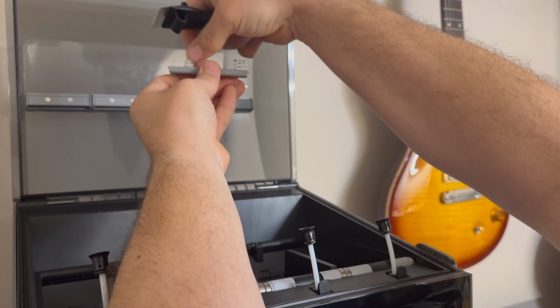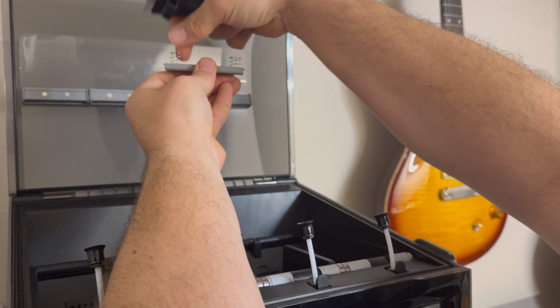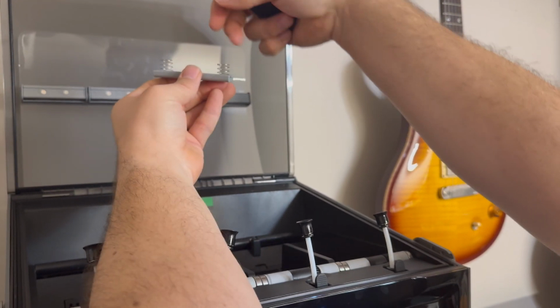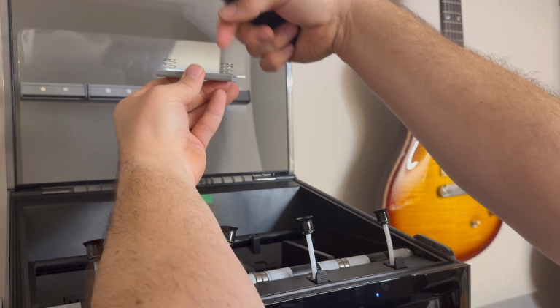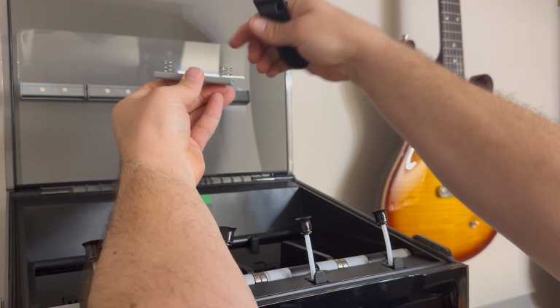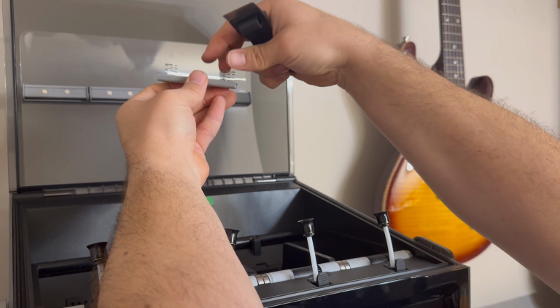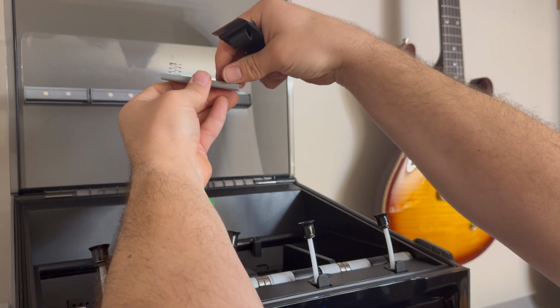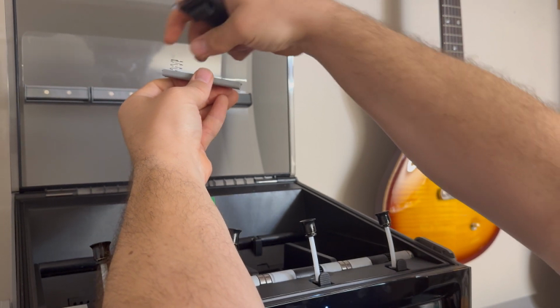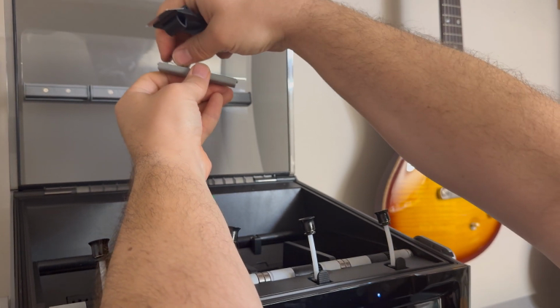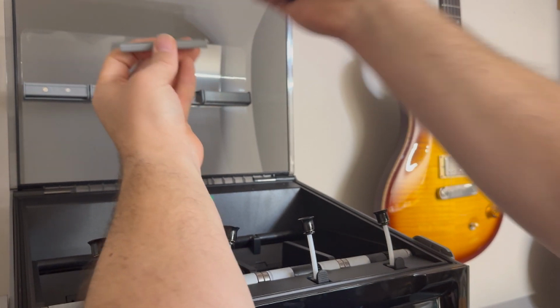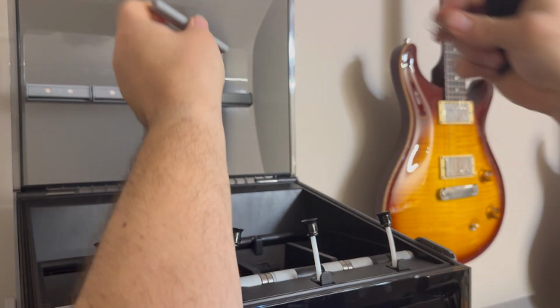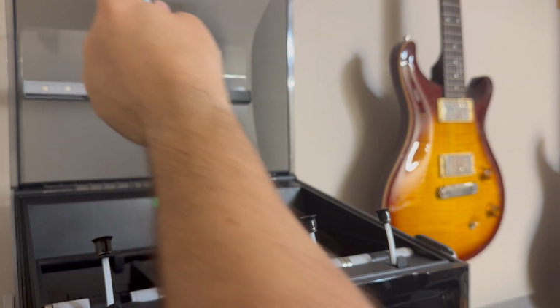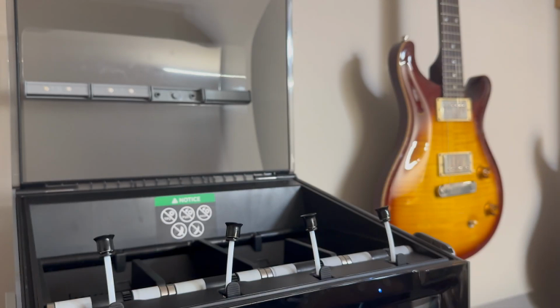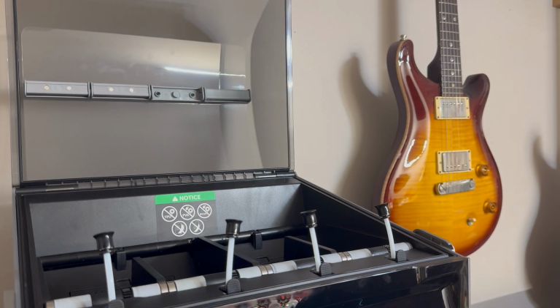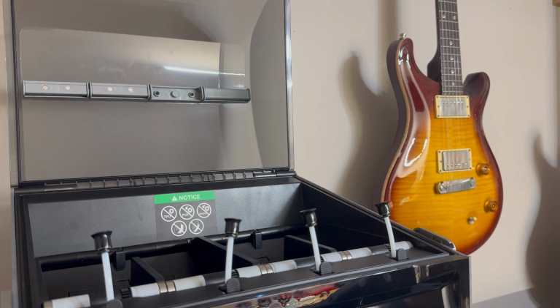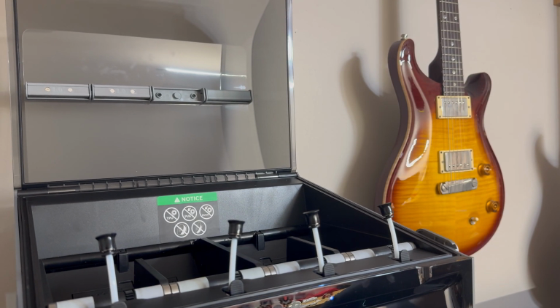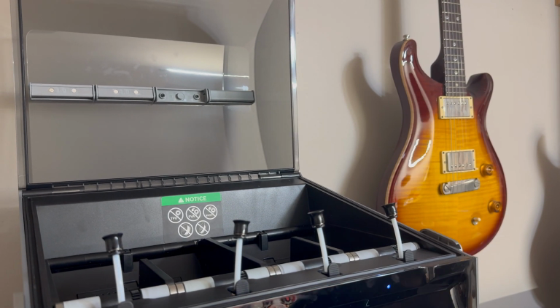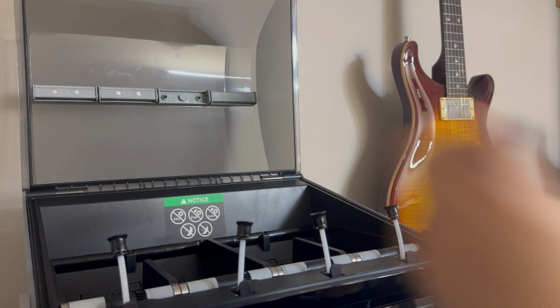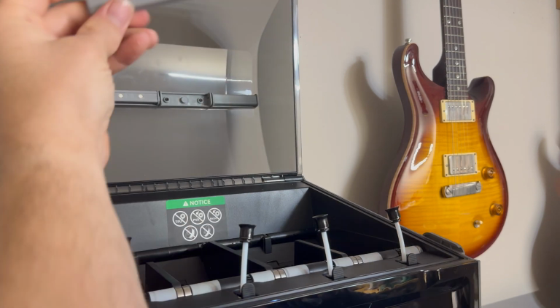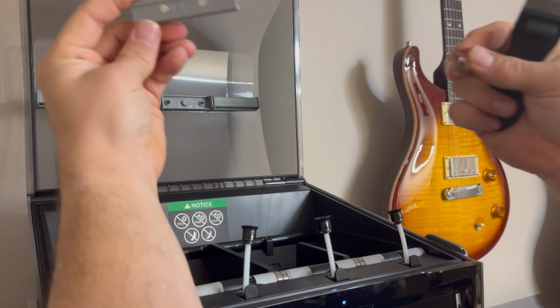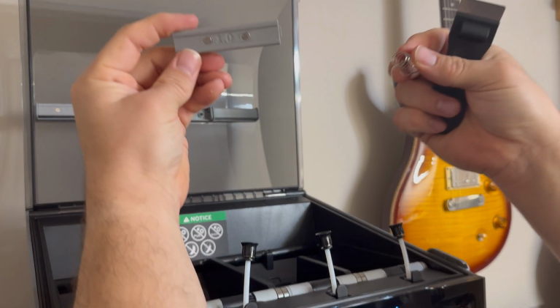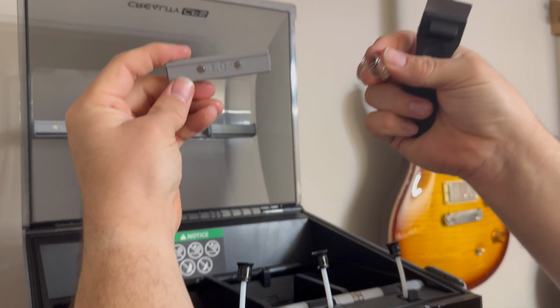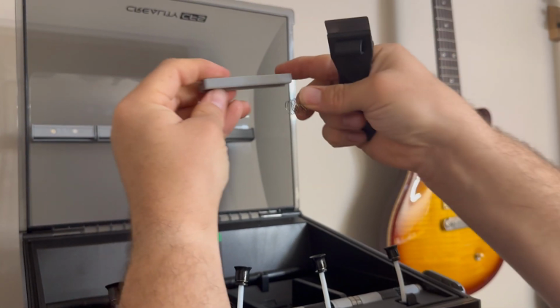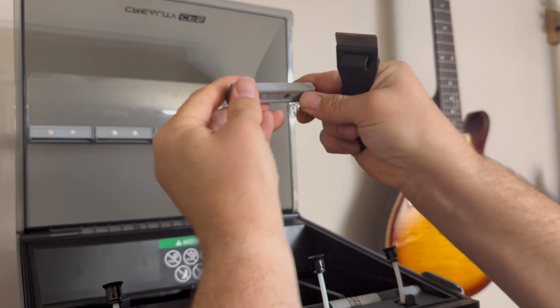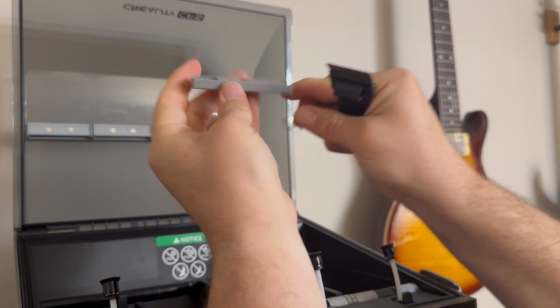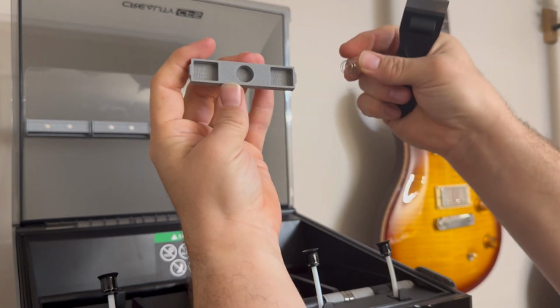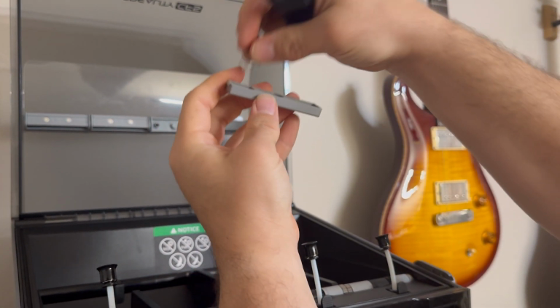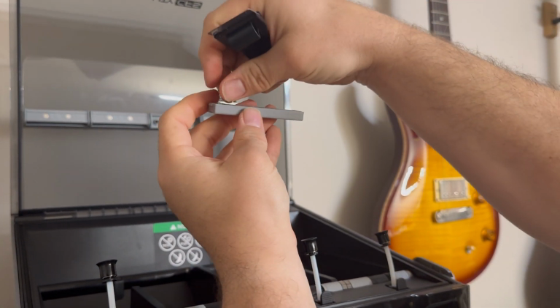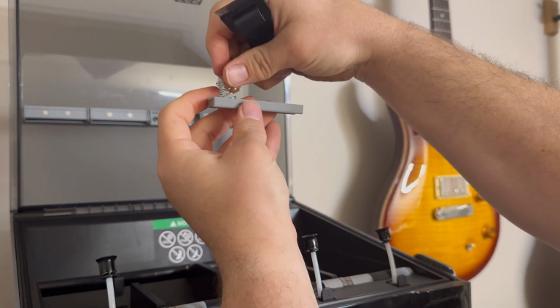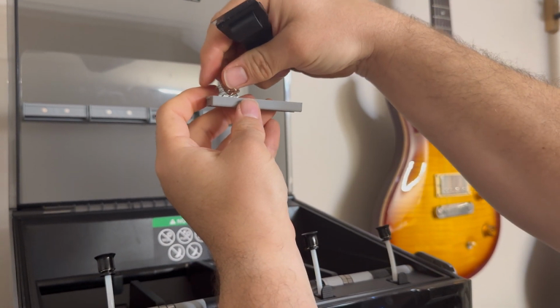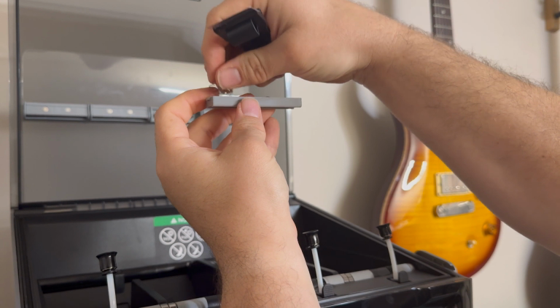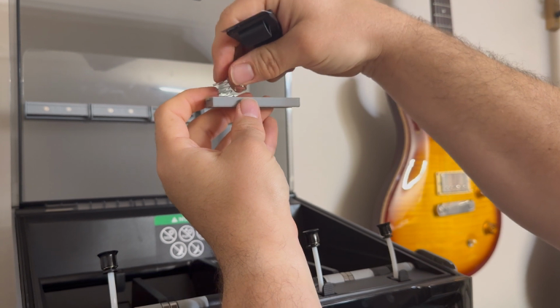The springs just sit inside this. I'll swap out a new one. So this is the new base plate — set your springs inside here.